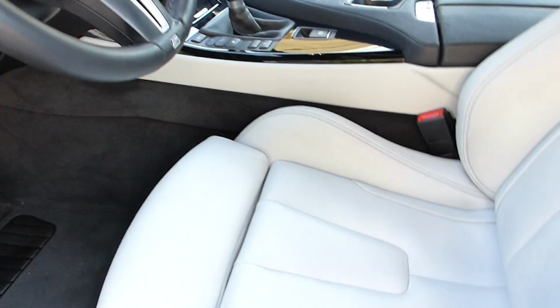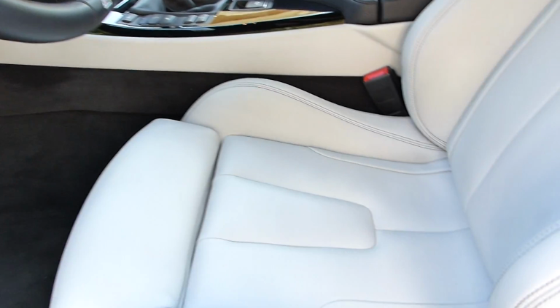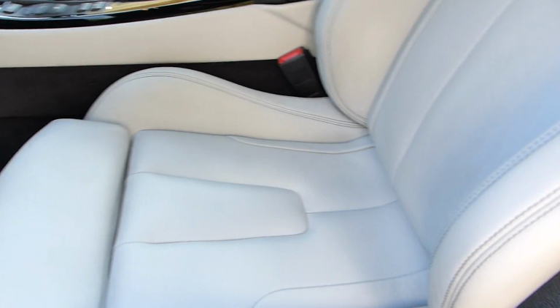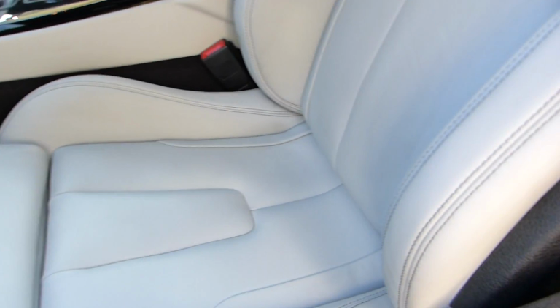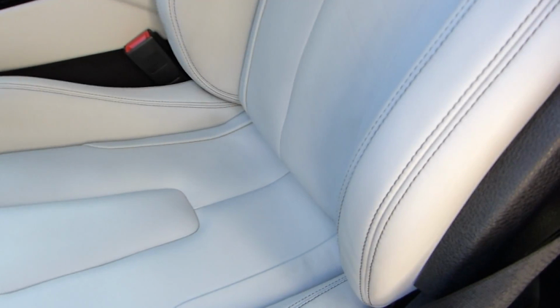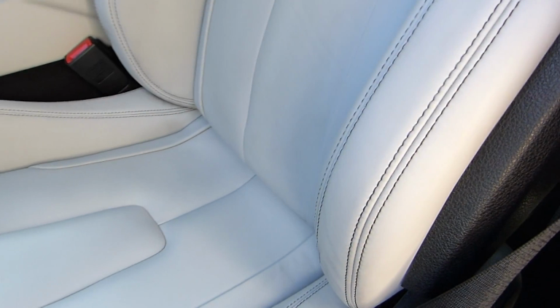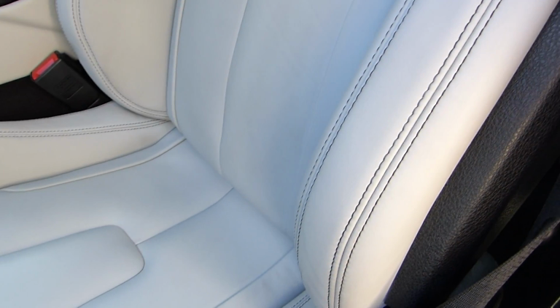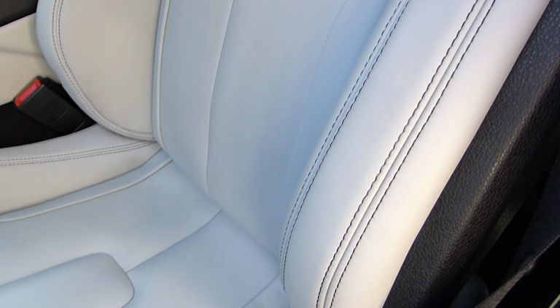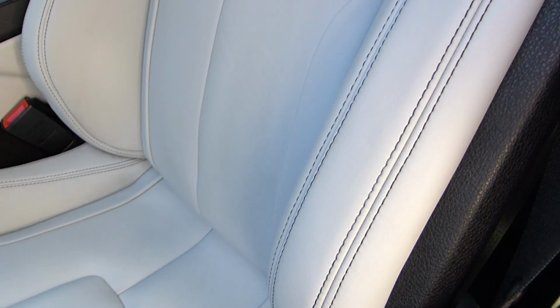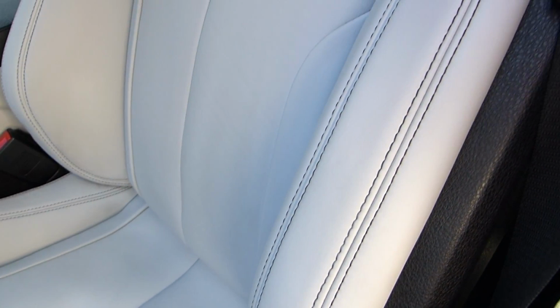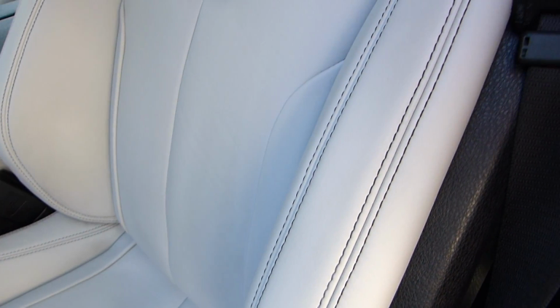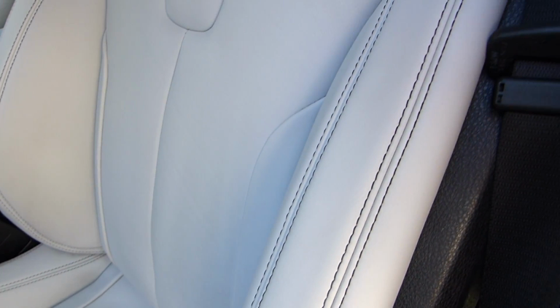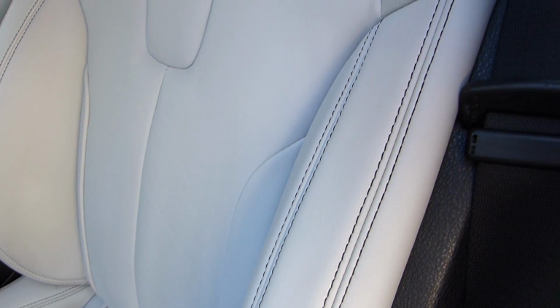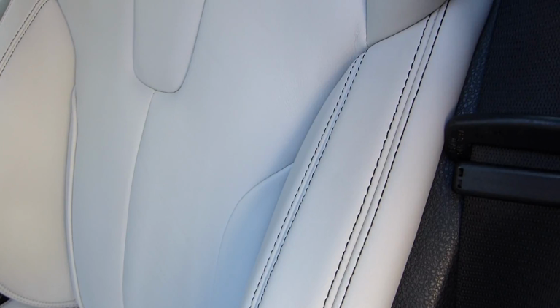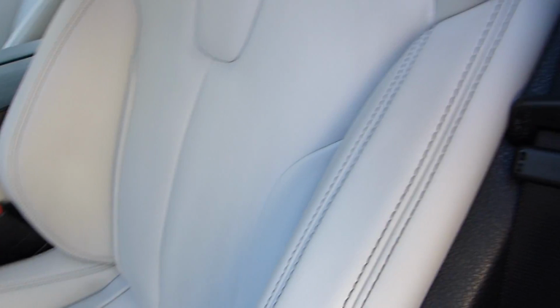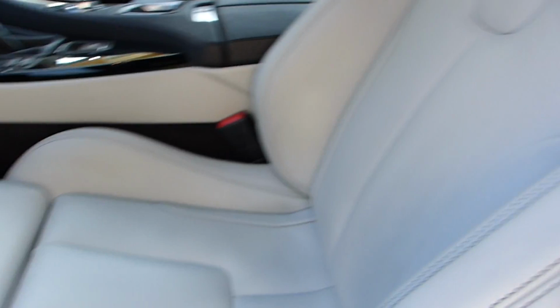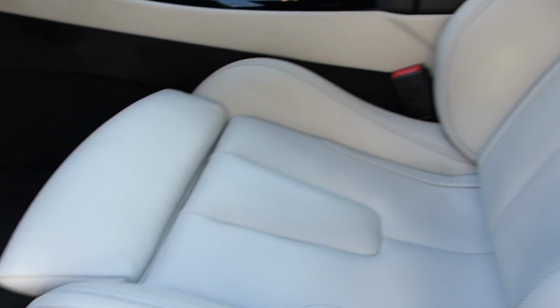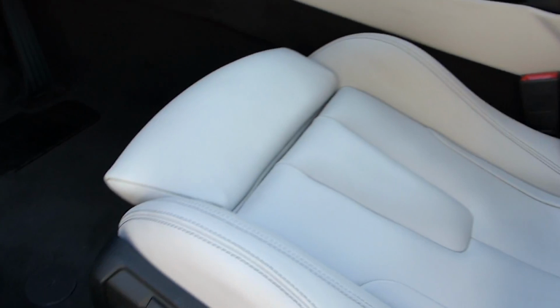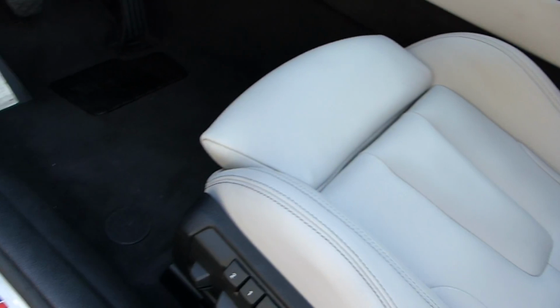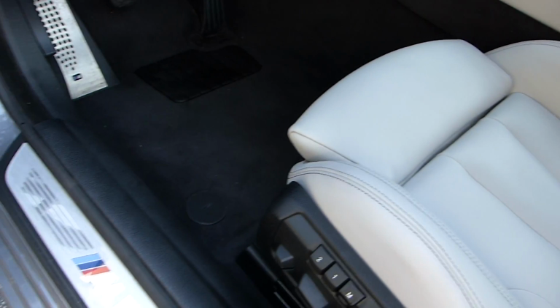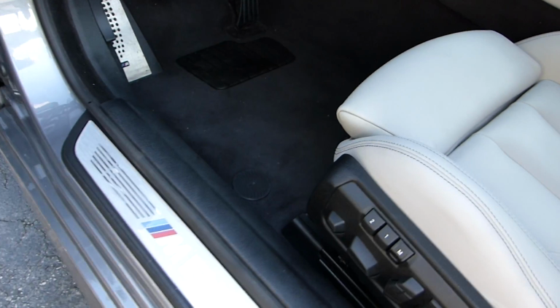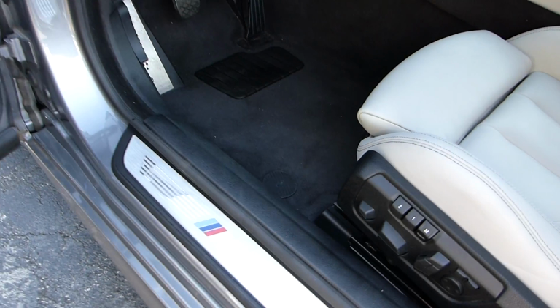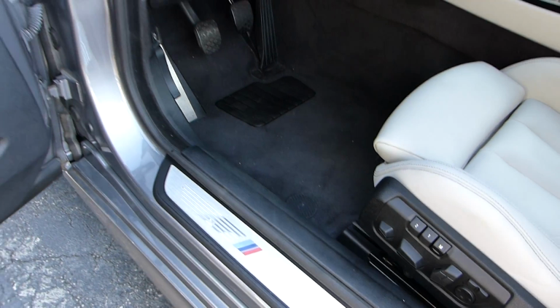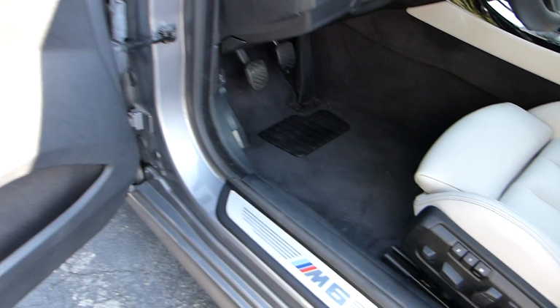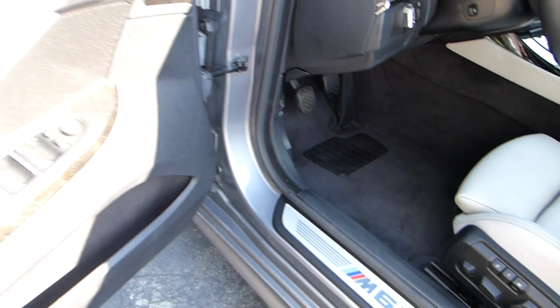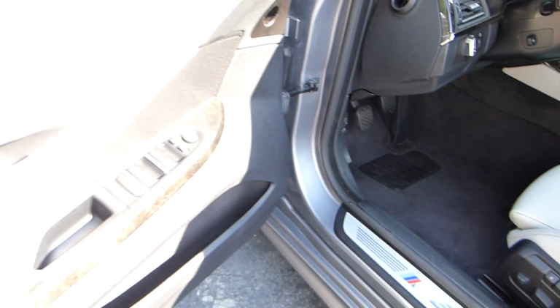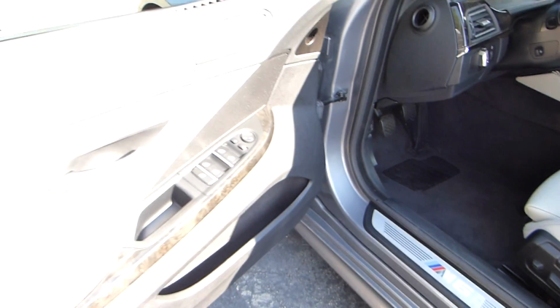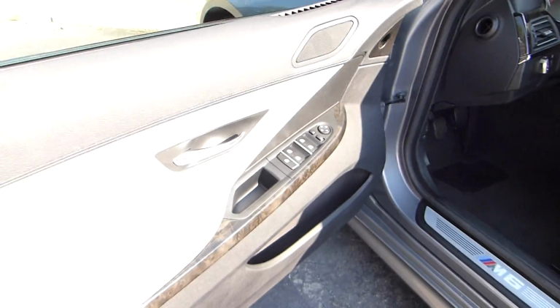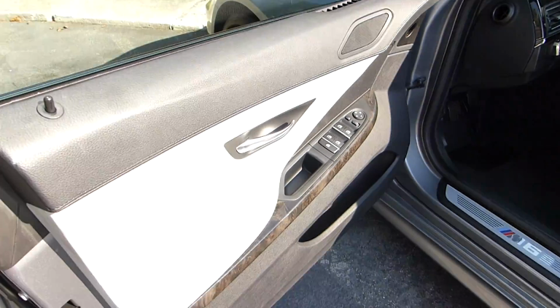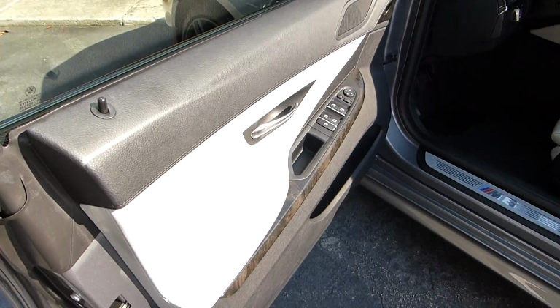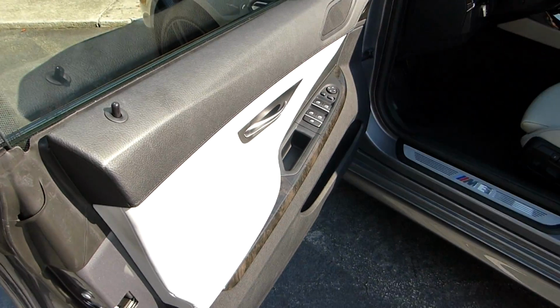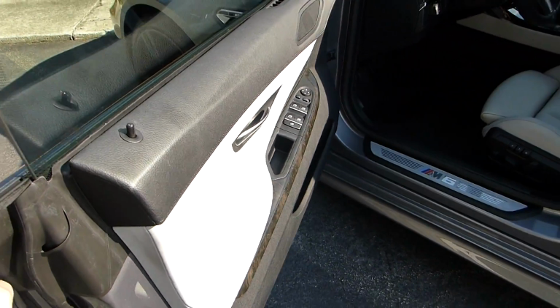Here's a common place for wear and tear and as you can see there is none. I'm going to close the door and walk around.